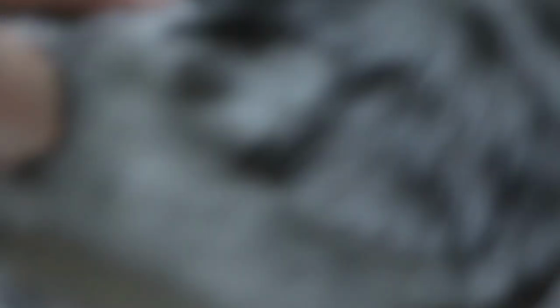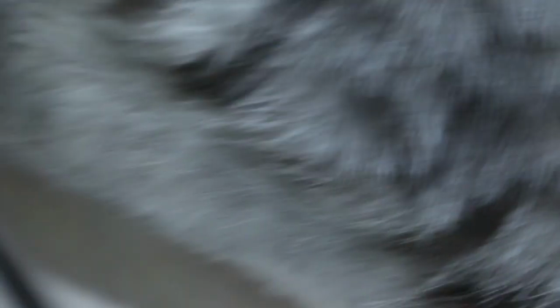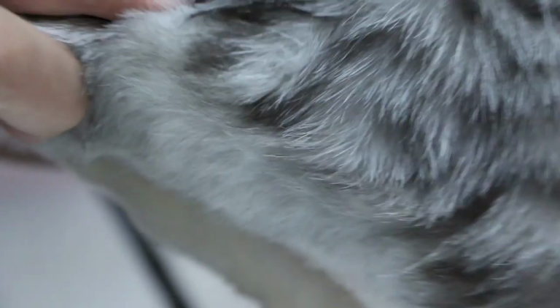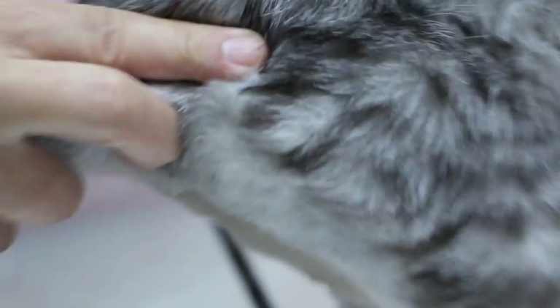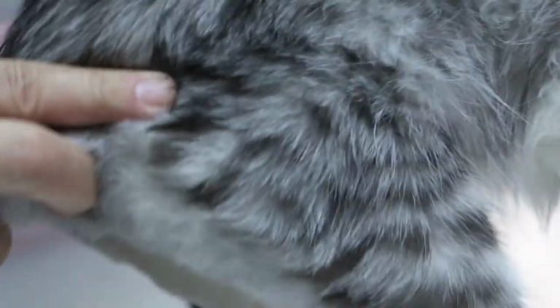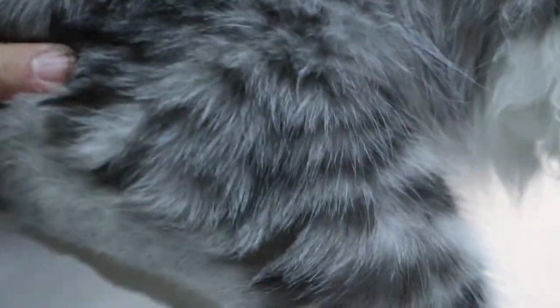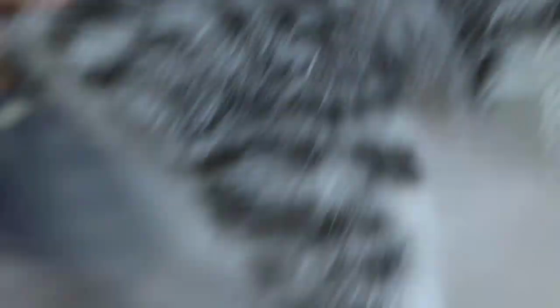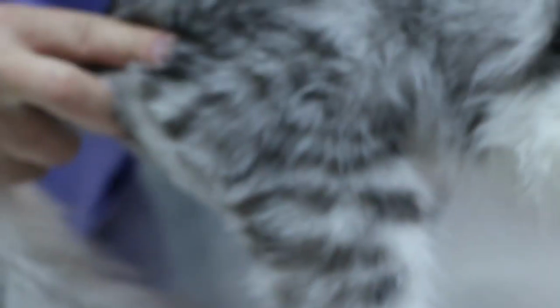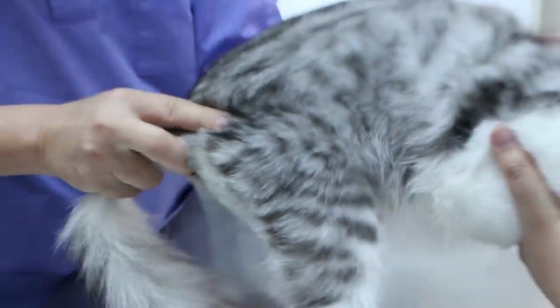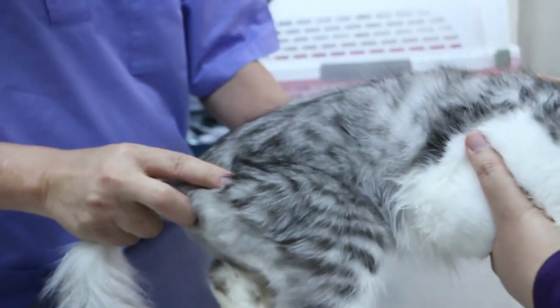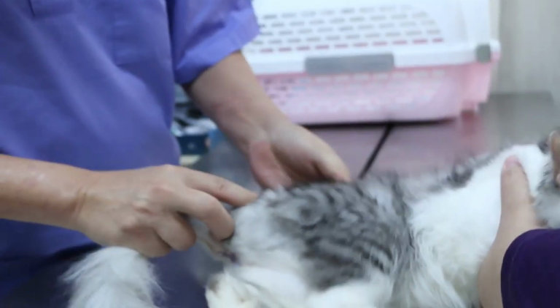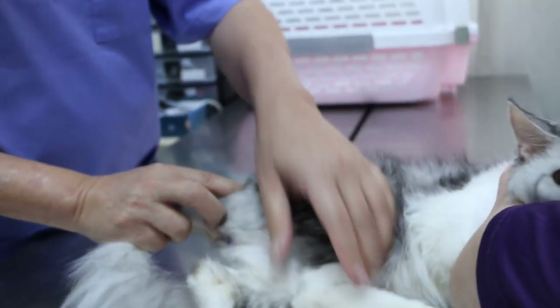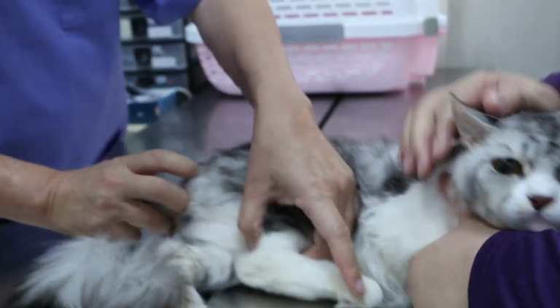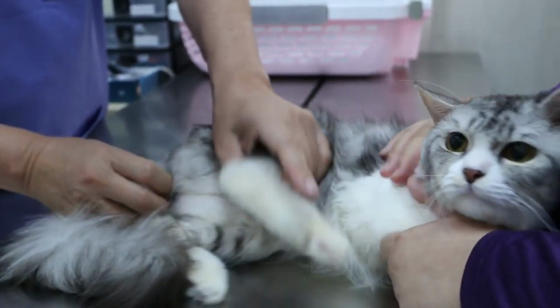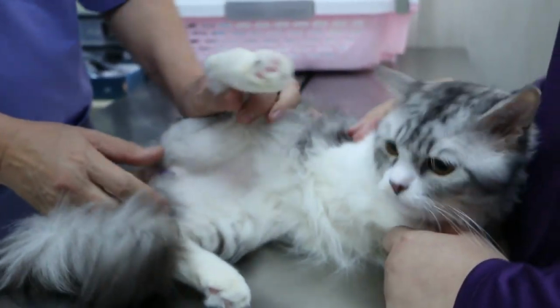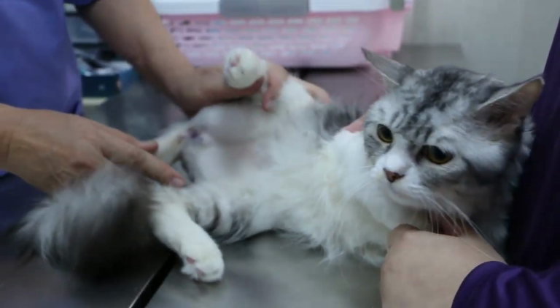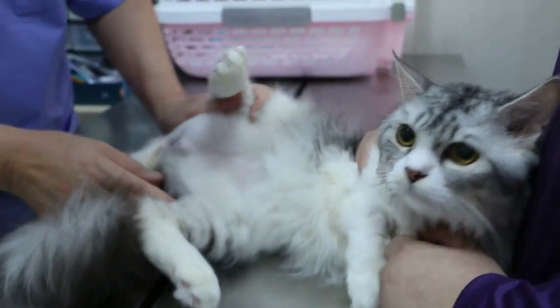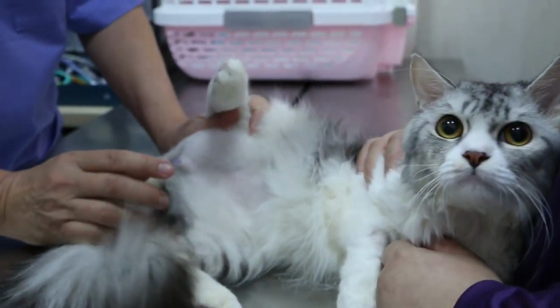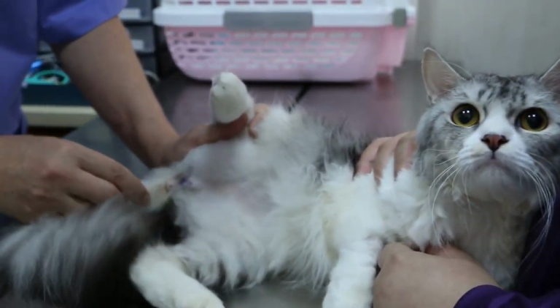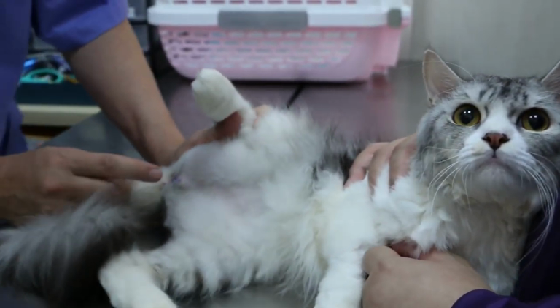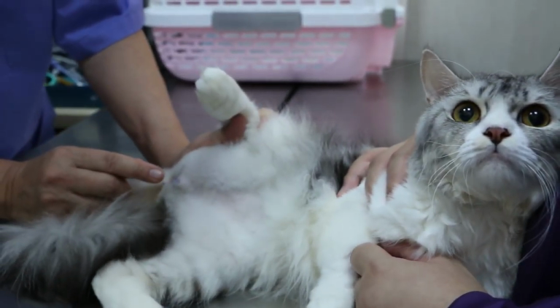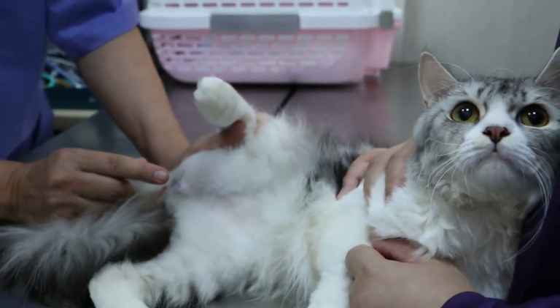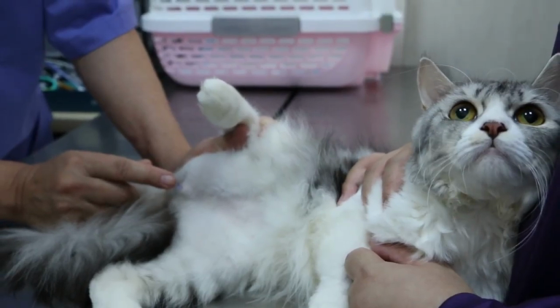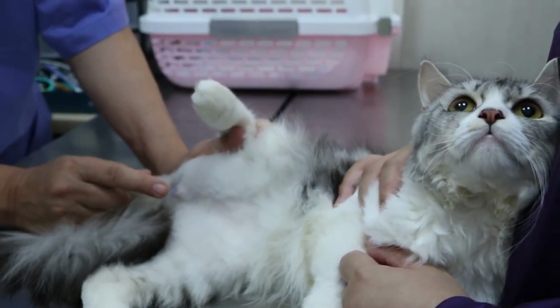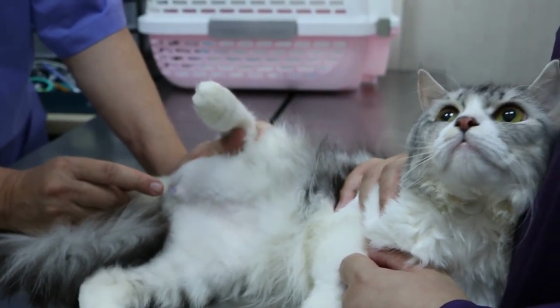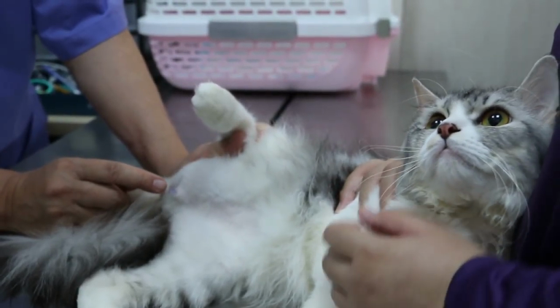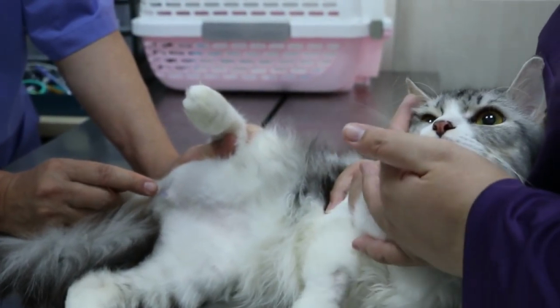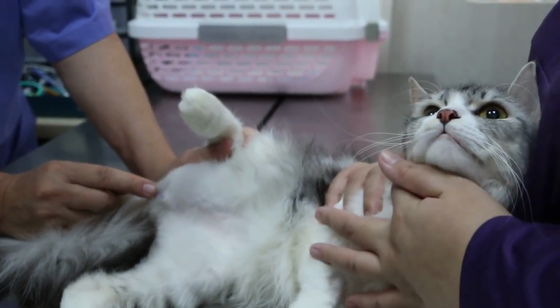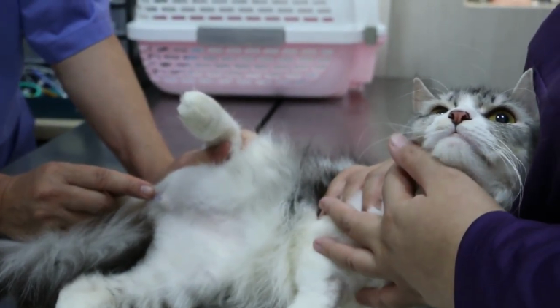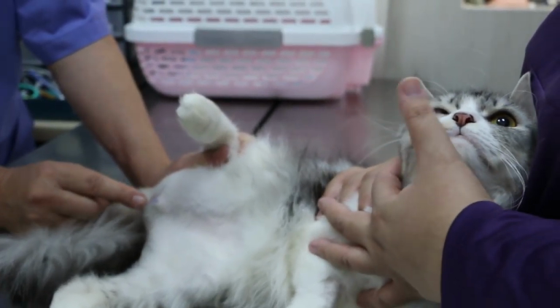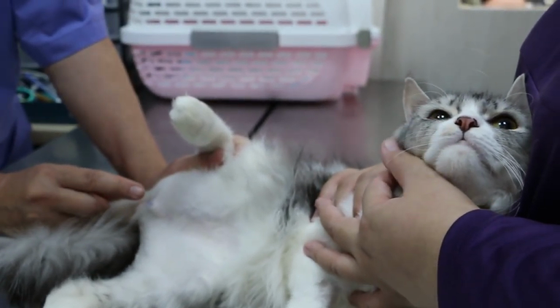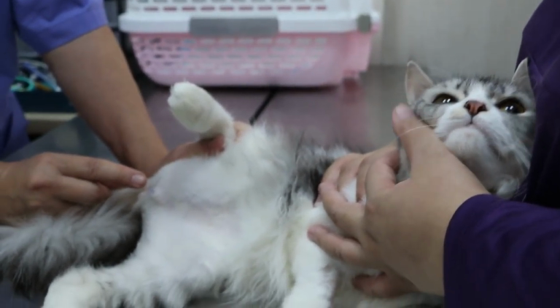Yeah, the bladder is a bit swollen. So what we have to do is go in and put the catheter in, open up this urethra. This is urethral stricture — where the urethra is closing up.